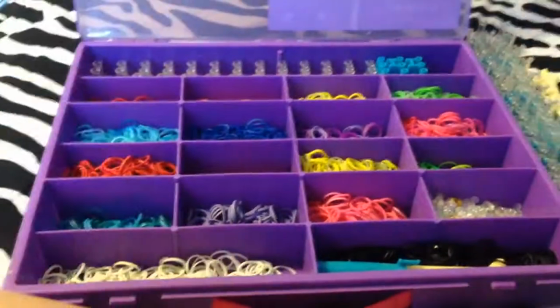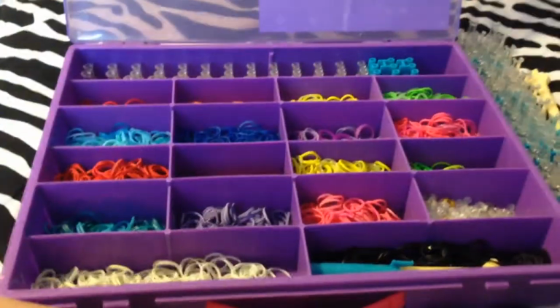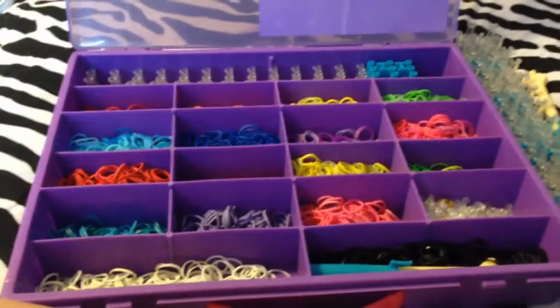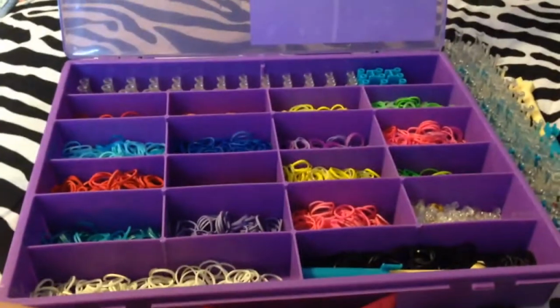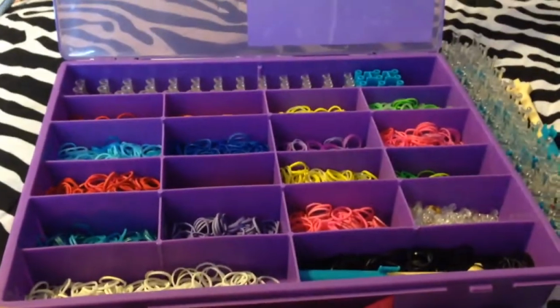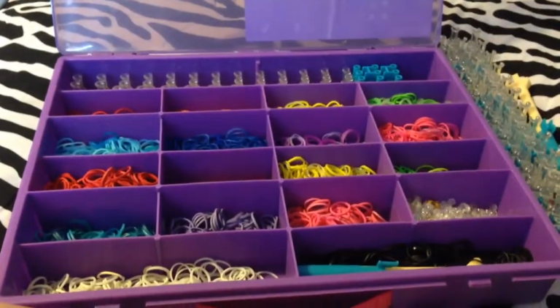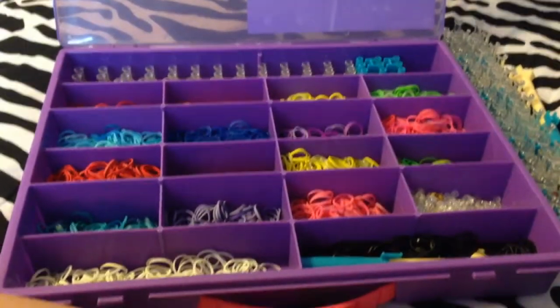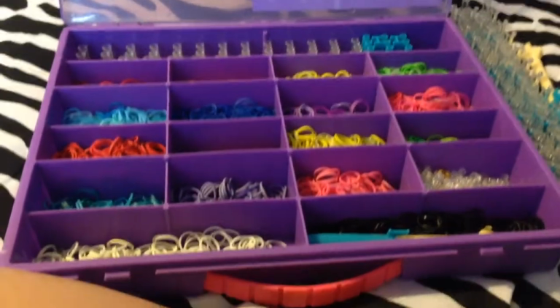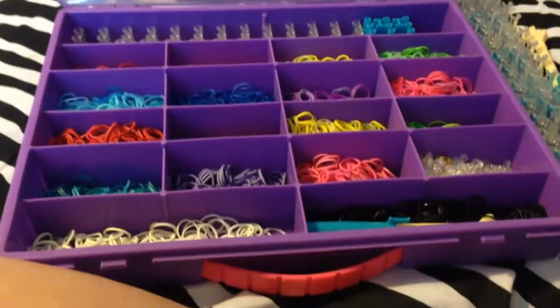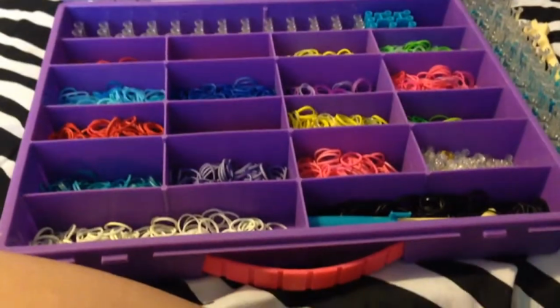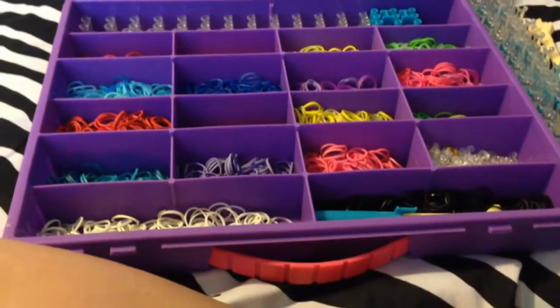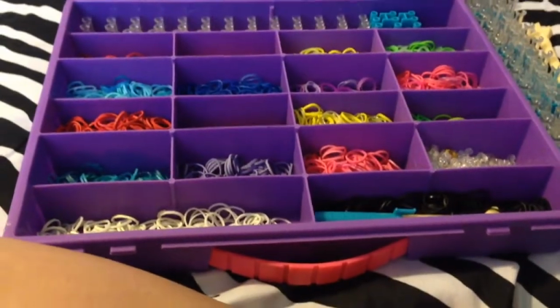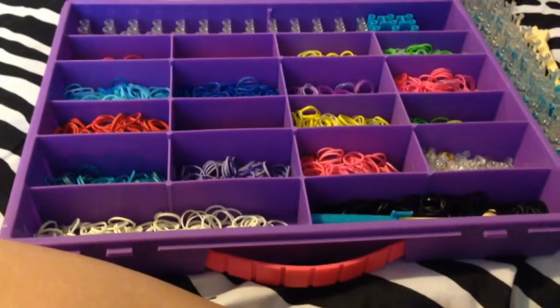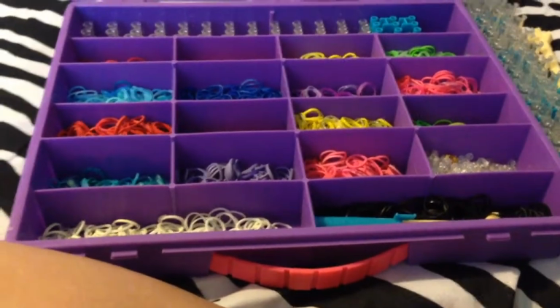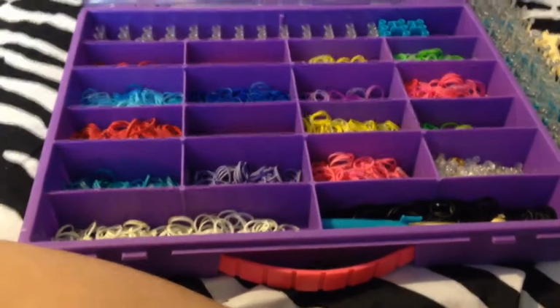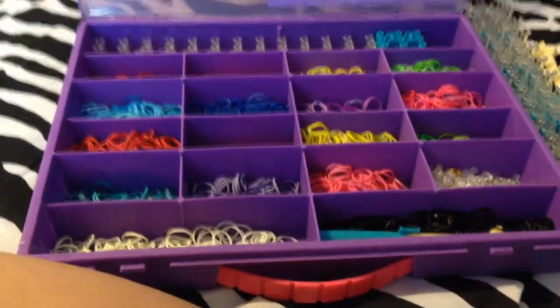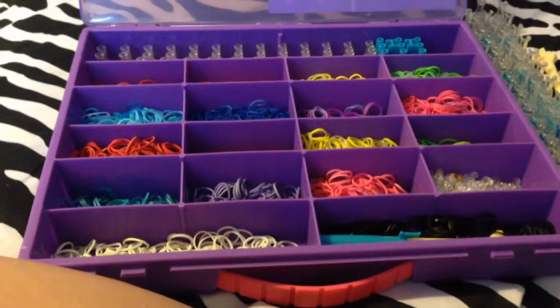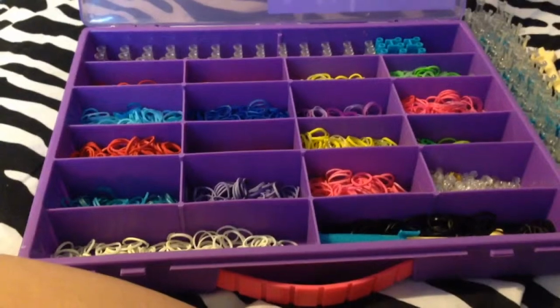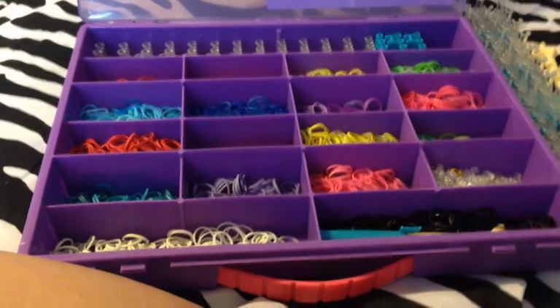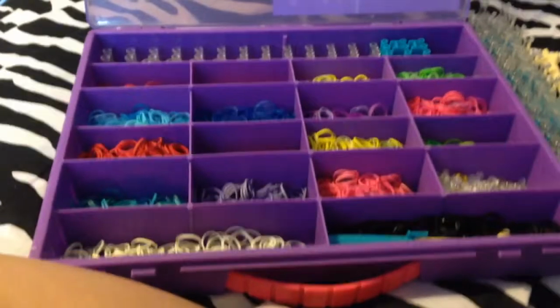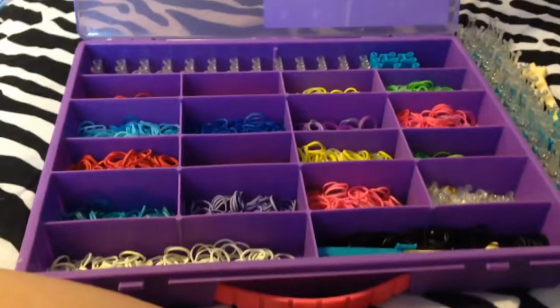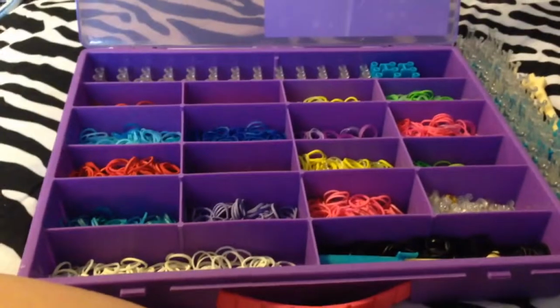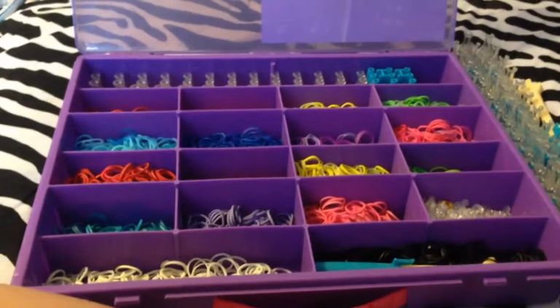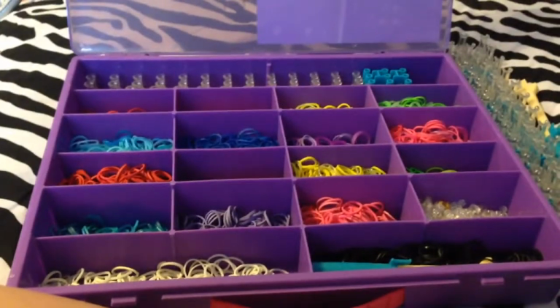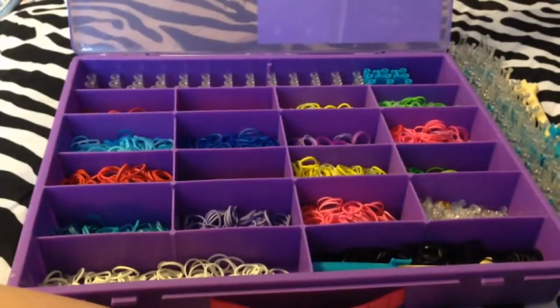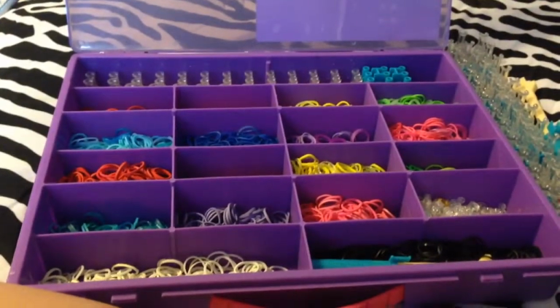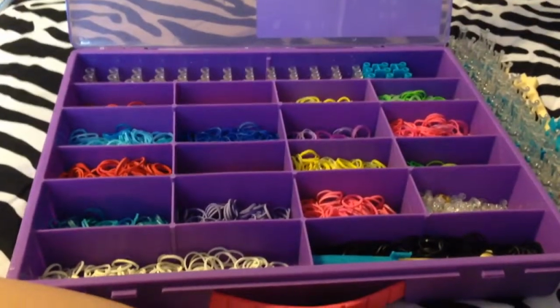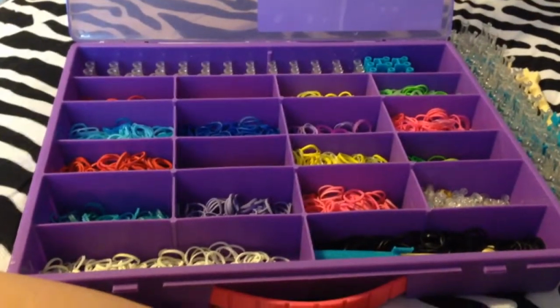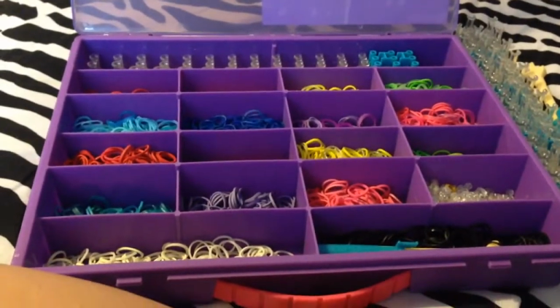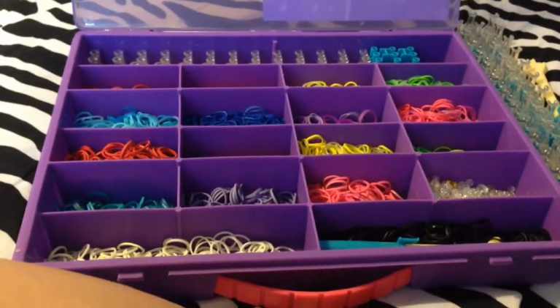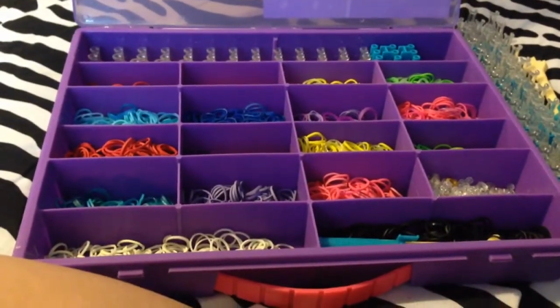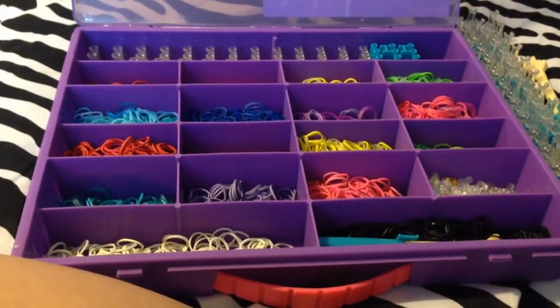Hi guys, this is Allie from Allie's Races. I'm going to be teaching you how to make a regular single bracelet. This is my first ever rainbow loom tutorial video.